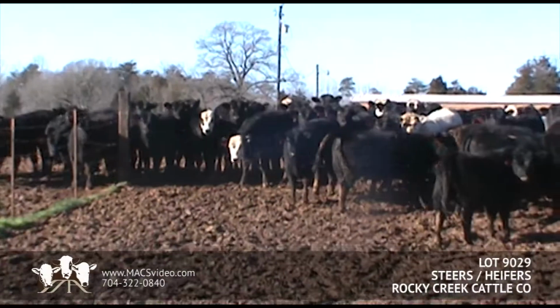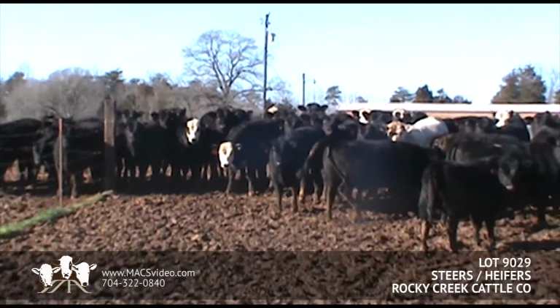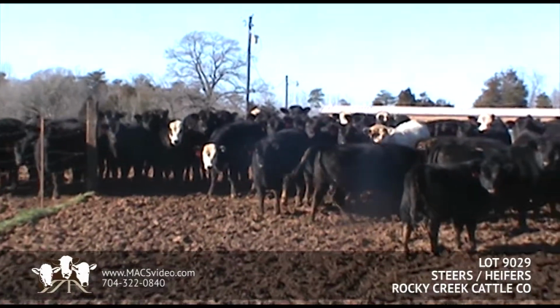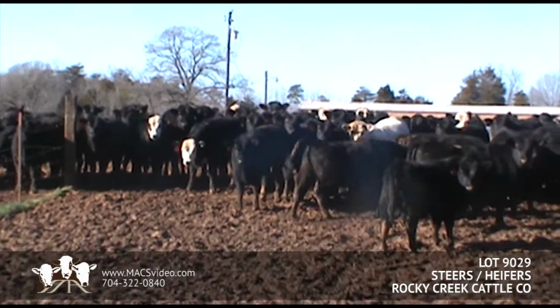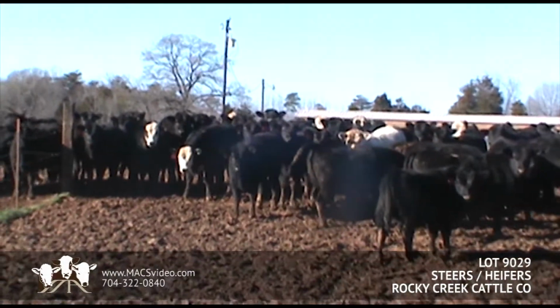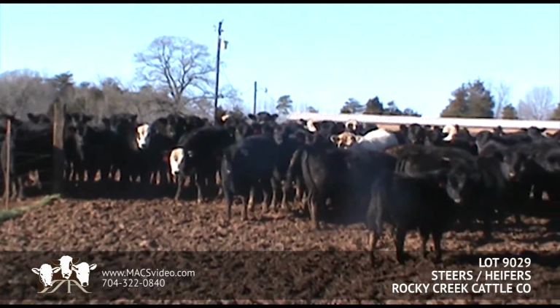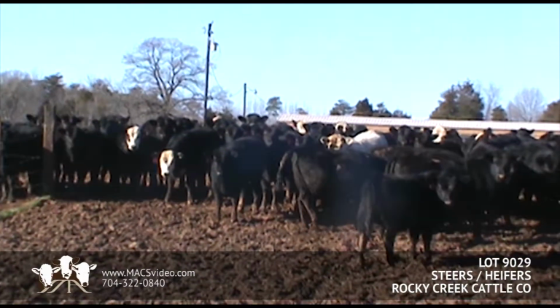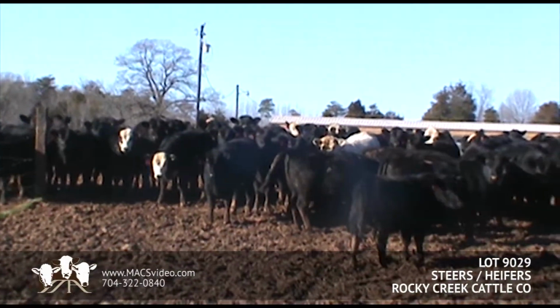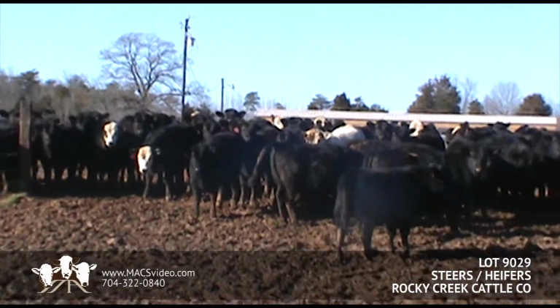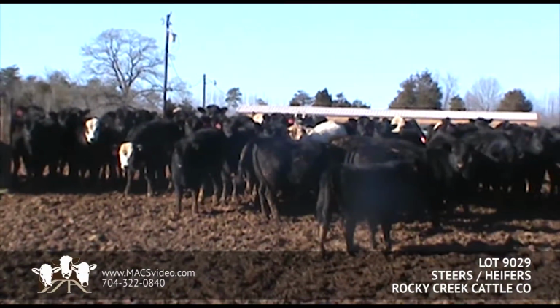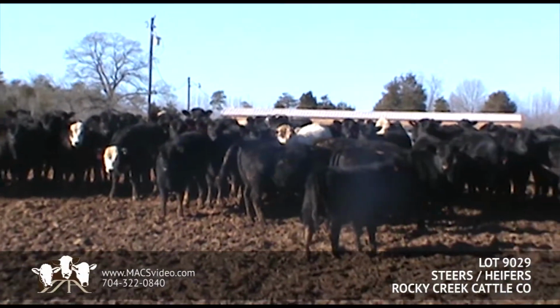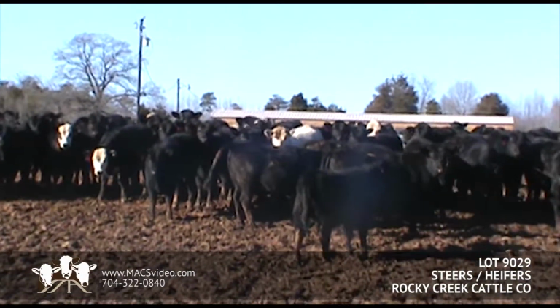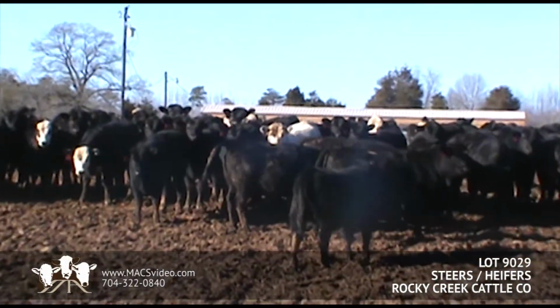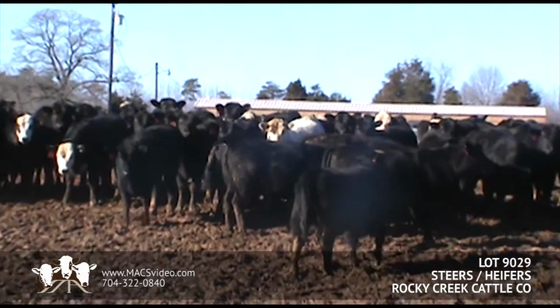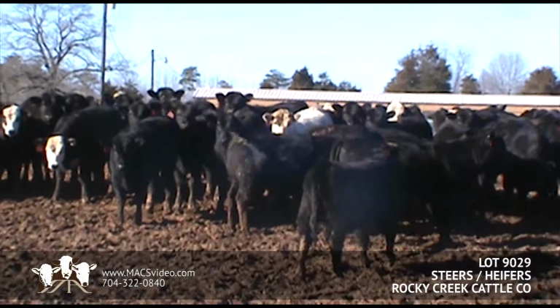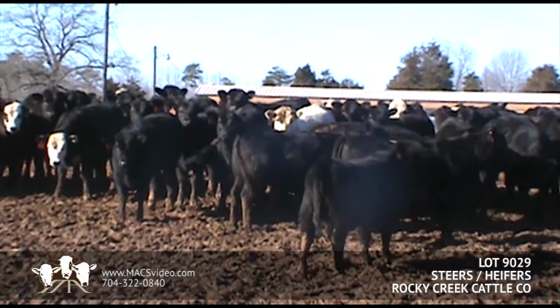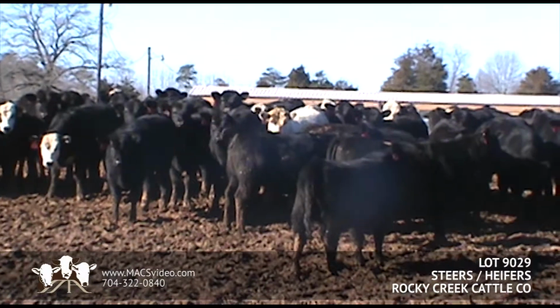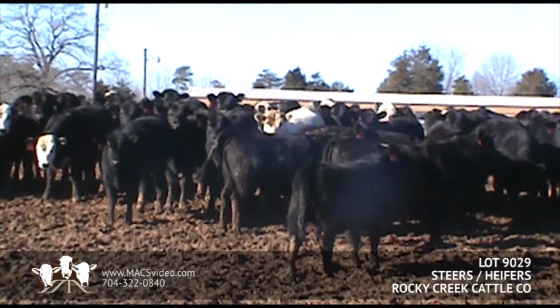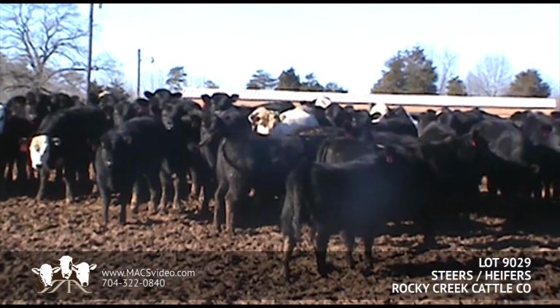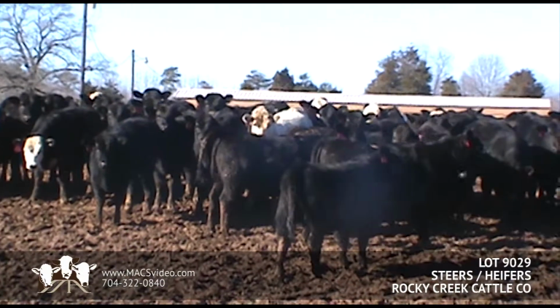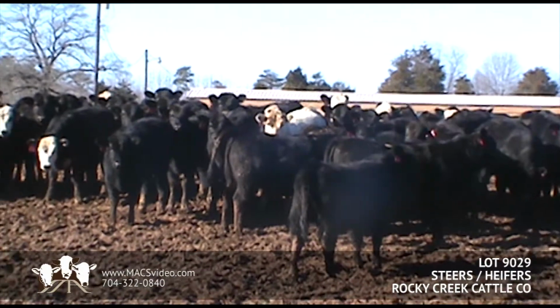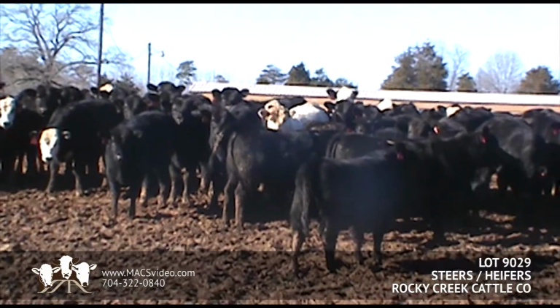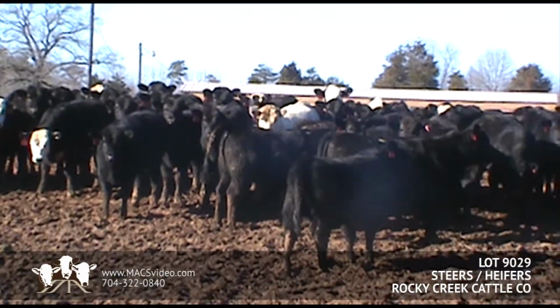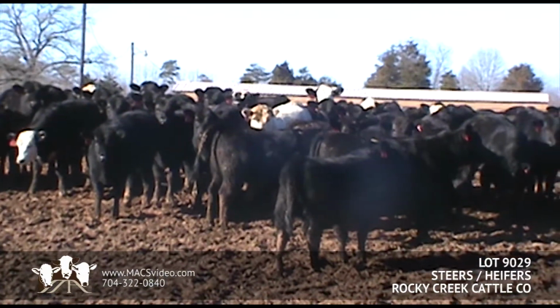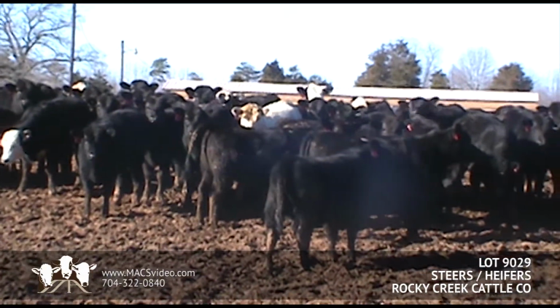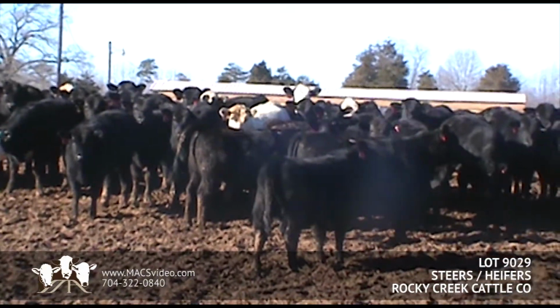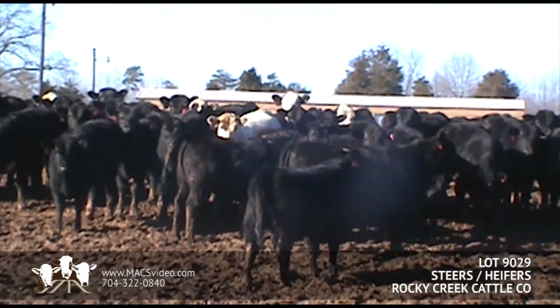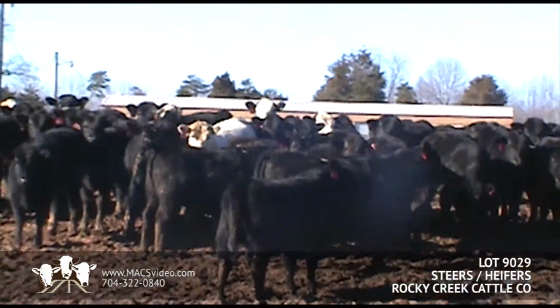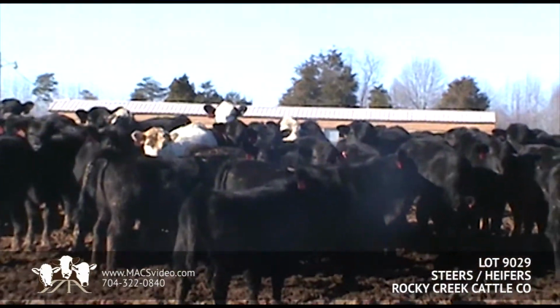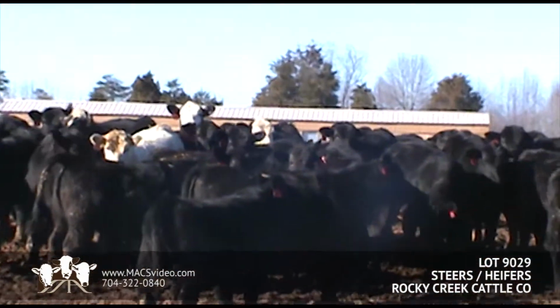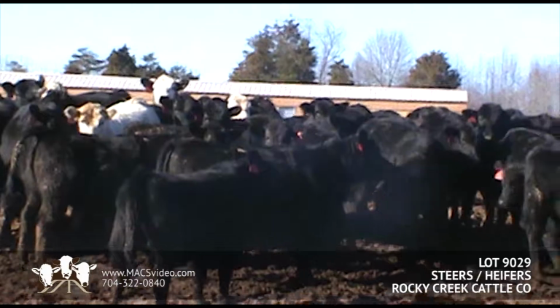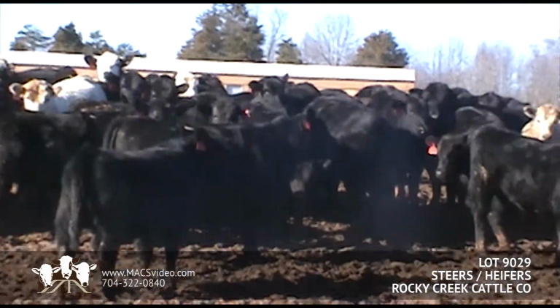We're here in Statesville, North Carolina, at Rocky Creek Cattle. This is going to be one split load of steers and heifers, all home raised, coming from Rocky Creek Cattle.